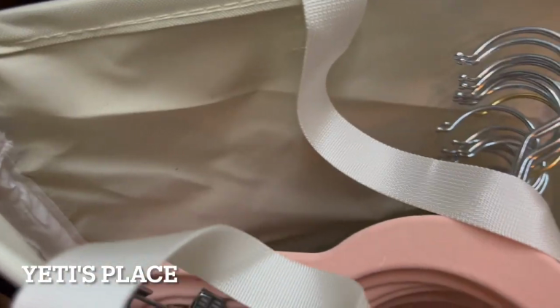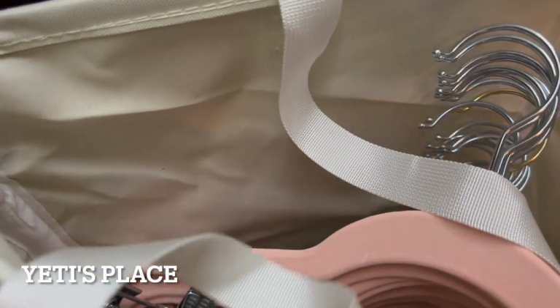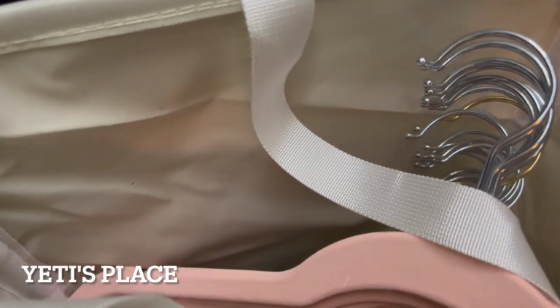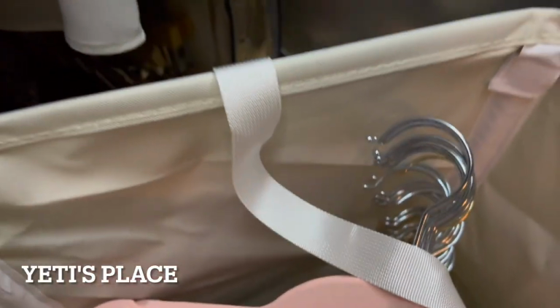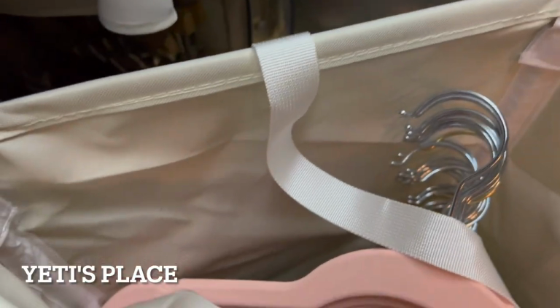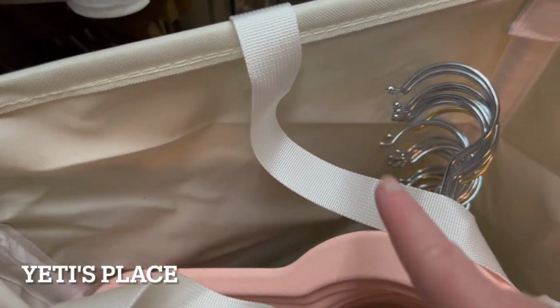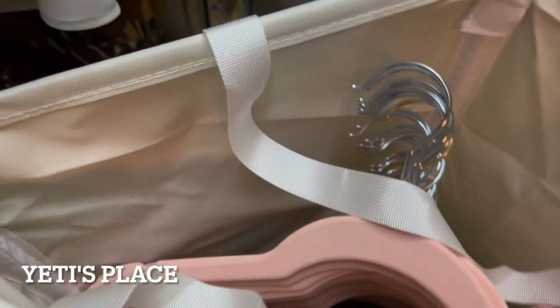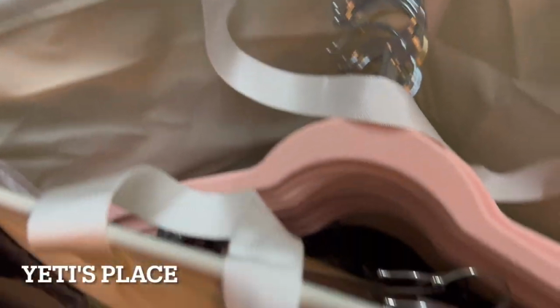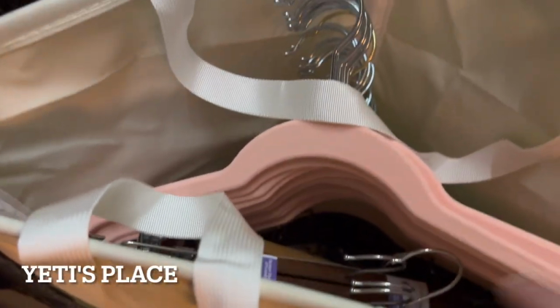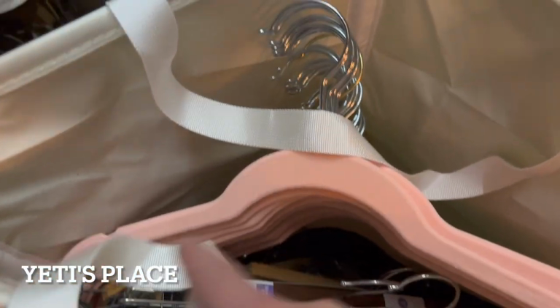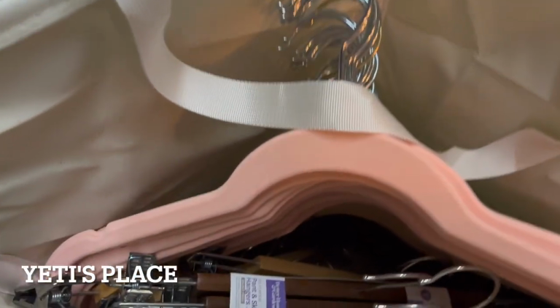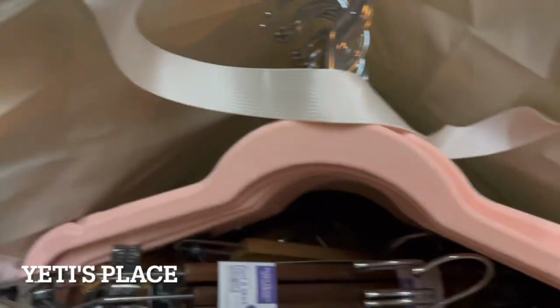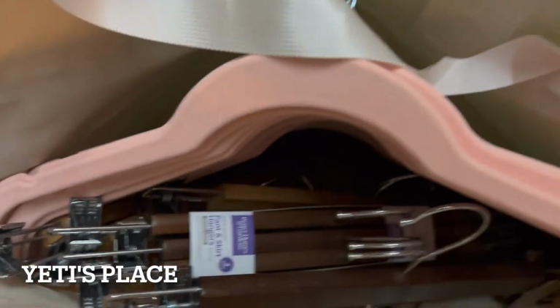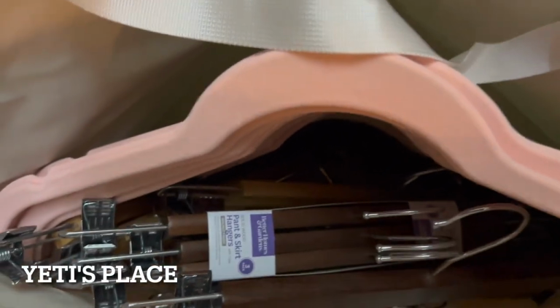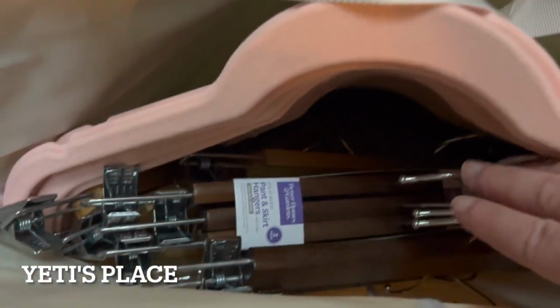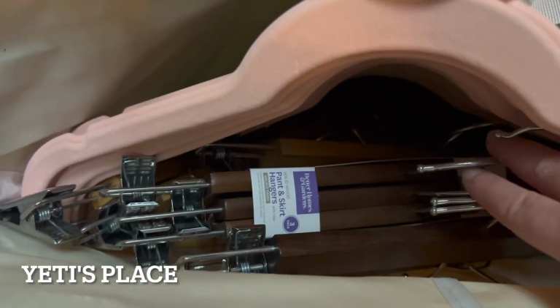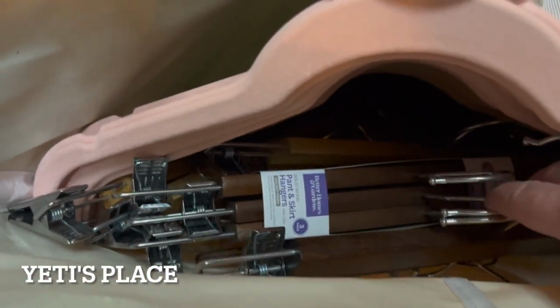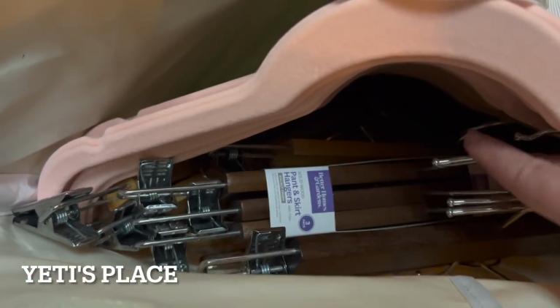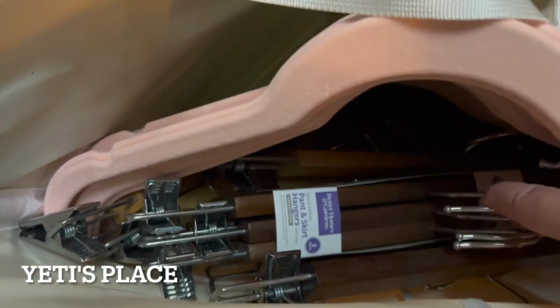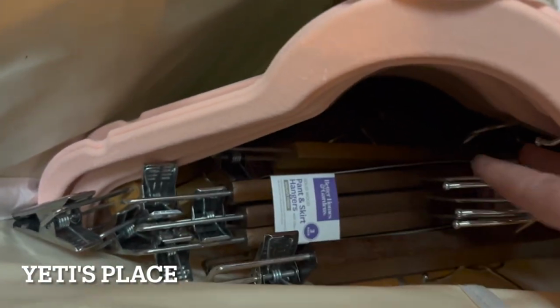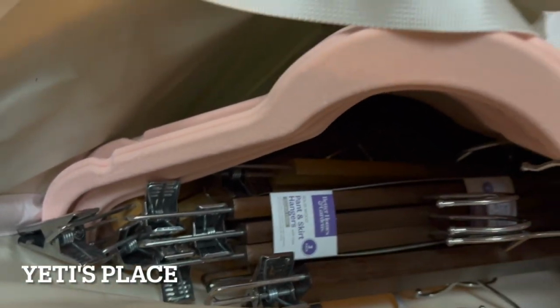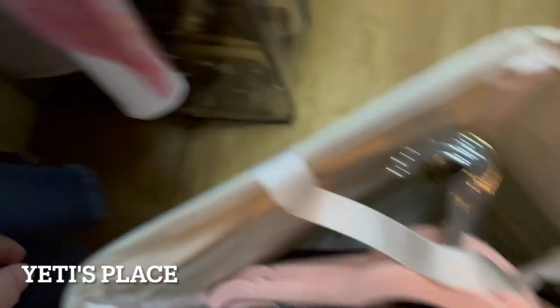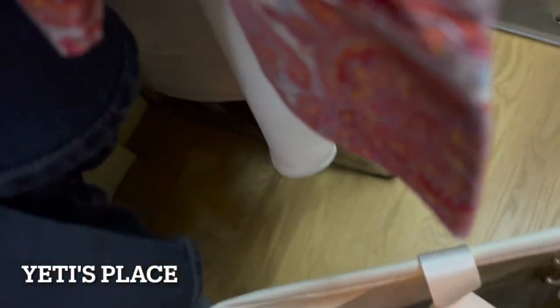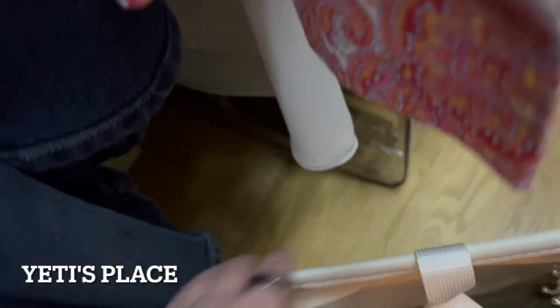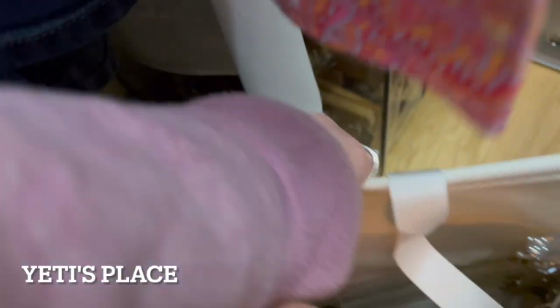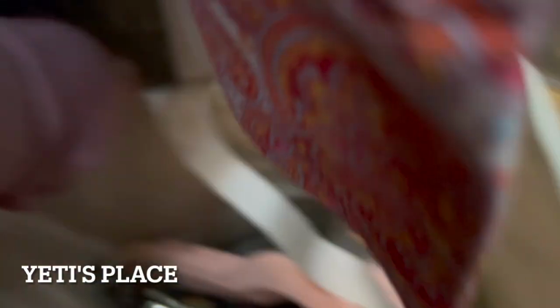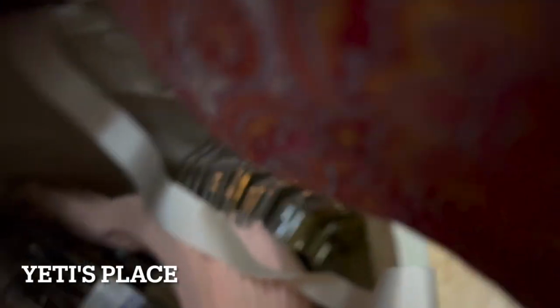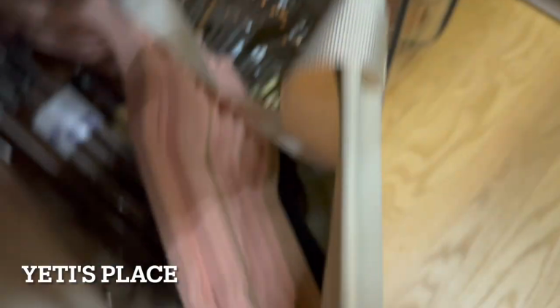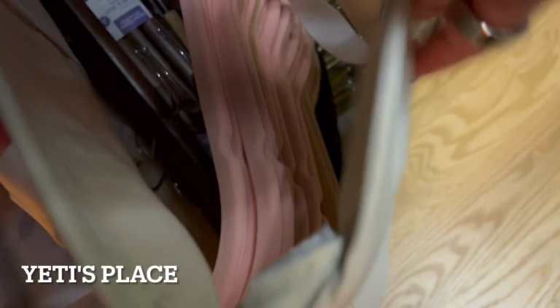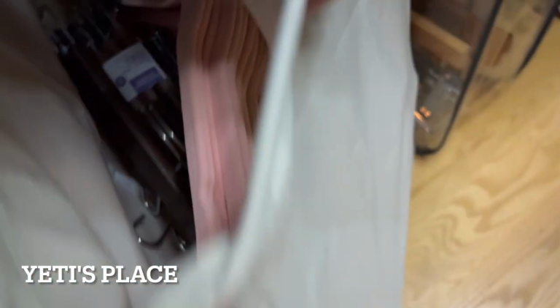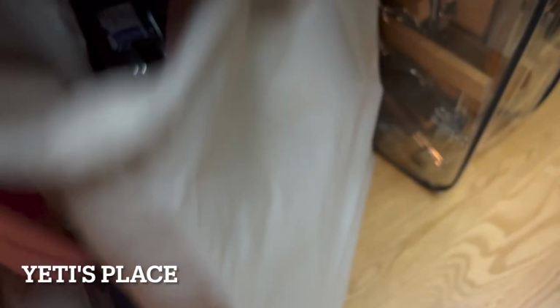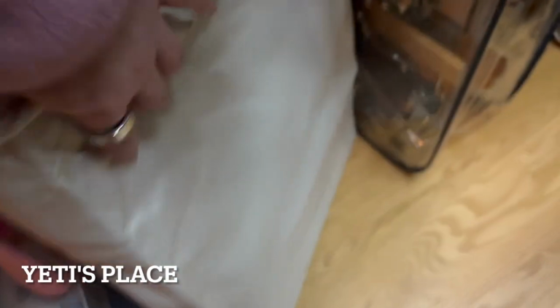So here is that storage bag. As you can see, there is some space left at the top of it, and I did stick a bunch of pants hangers right down here, and they easily slide in right in the bottom of my closet.